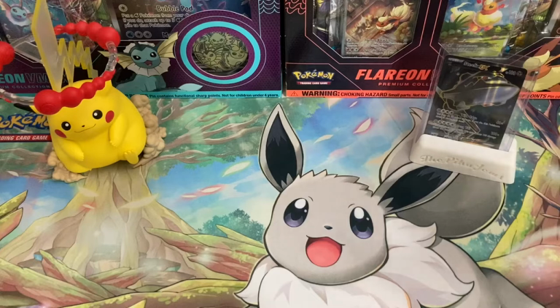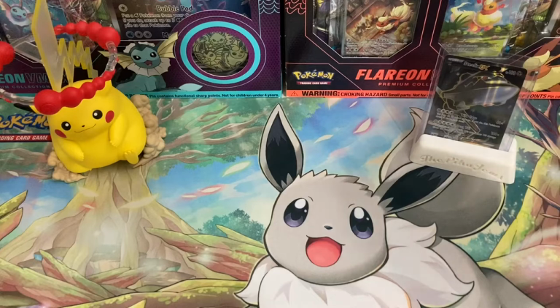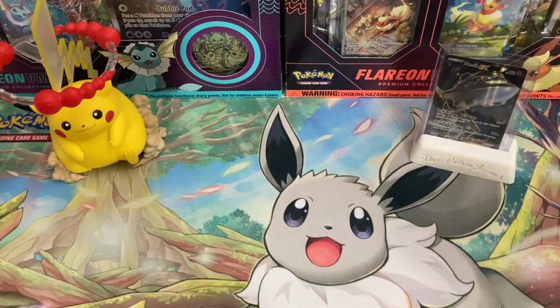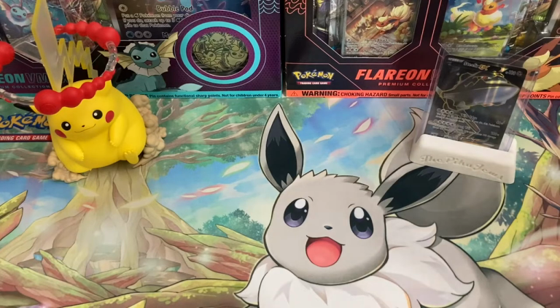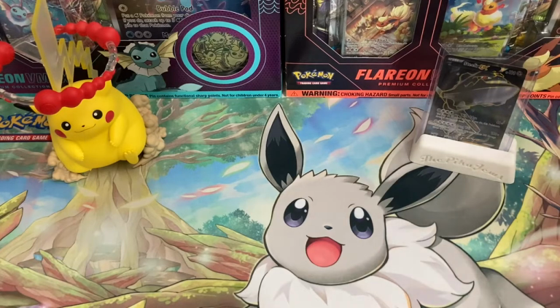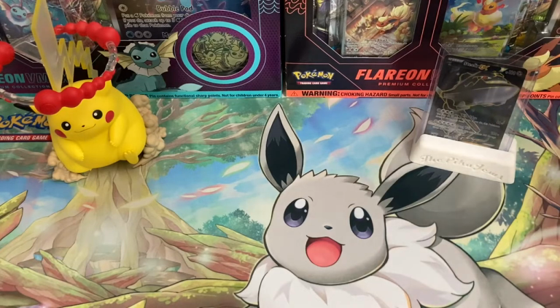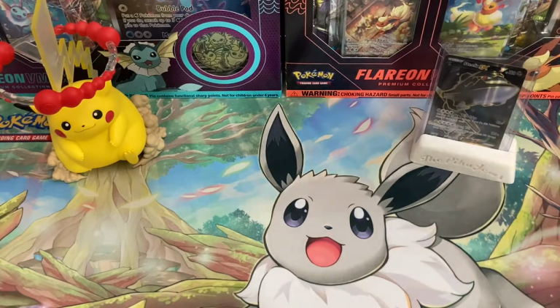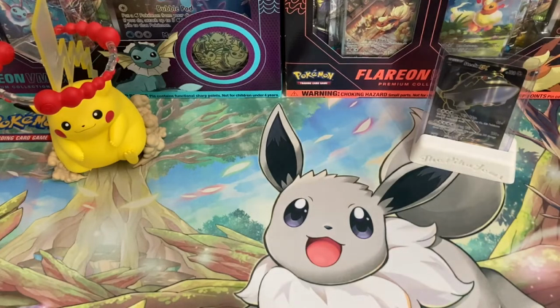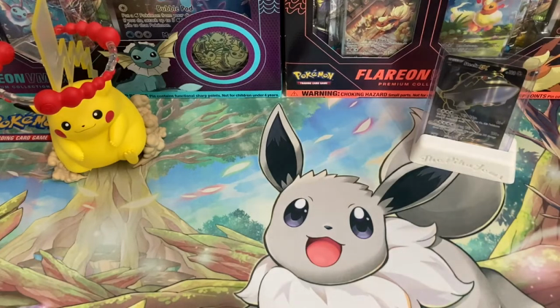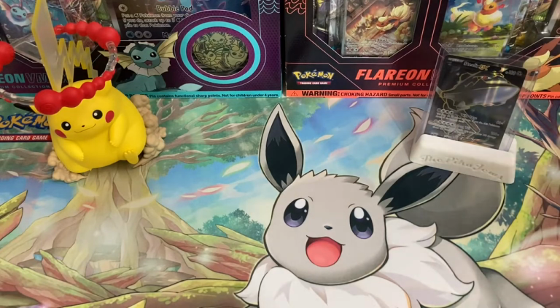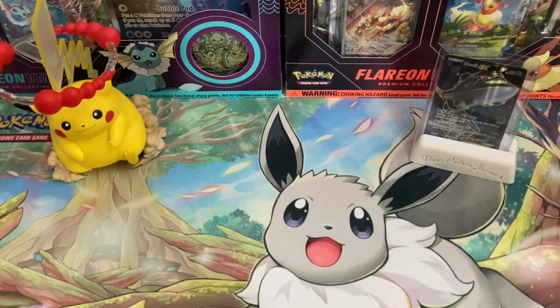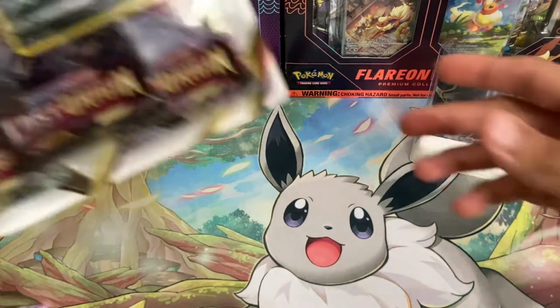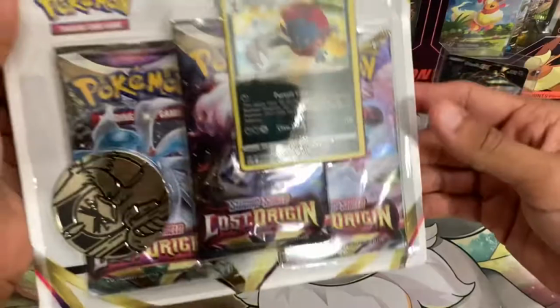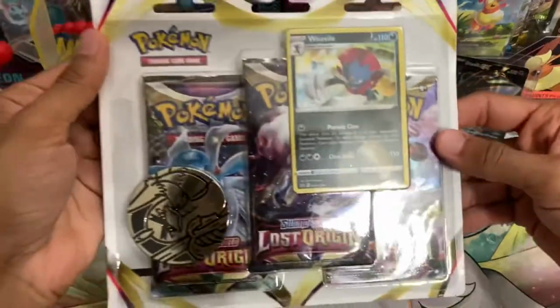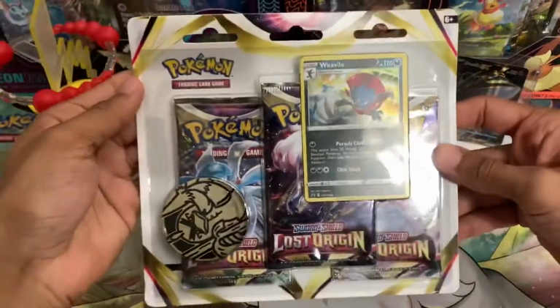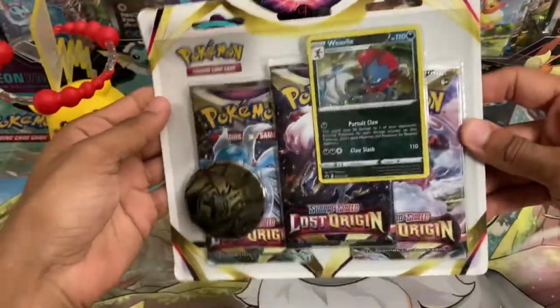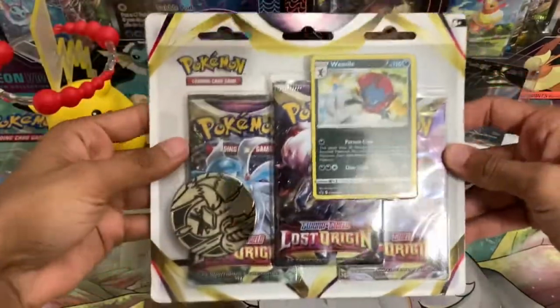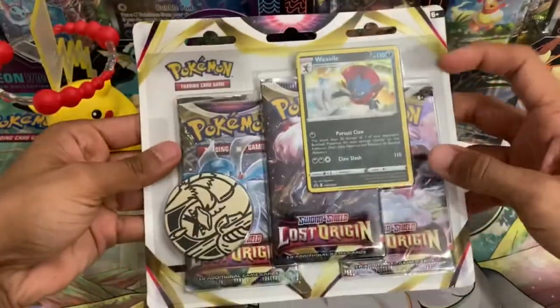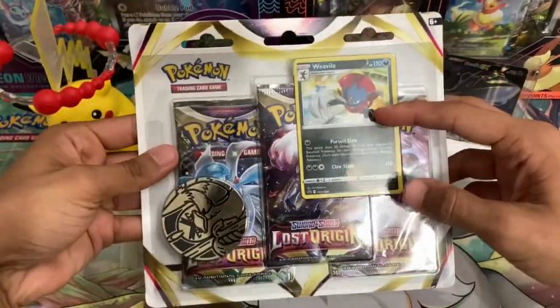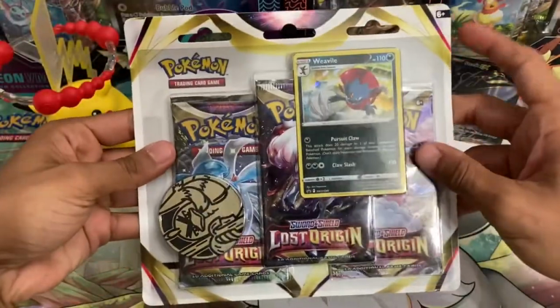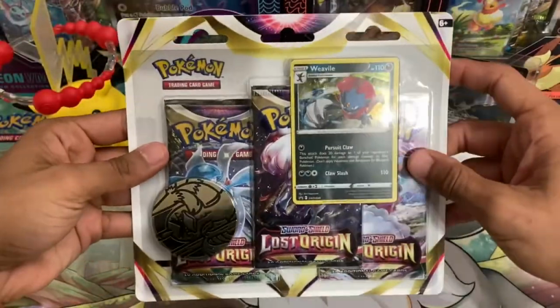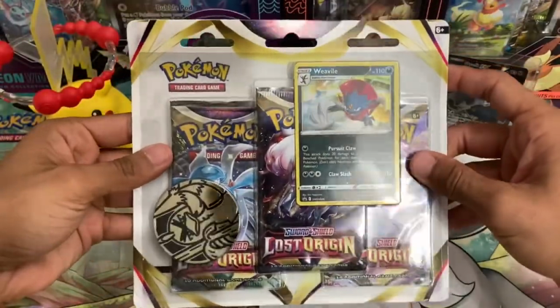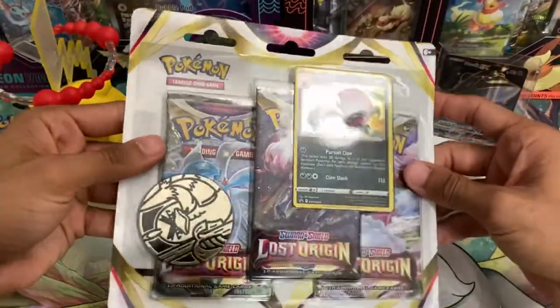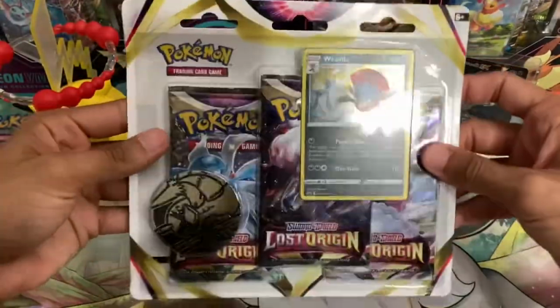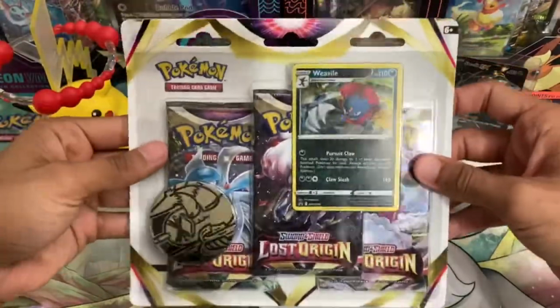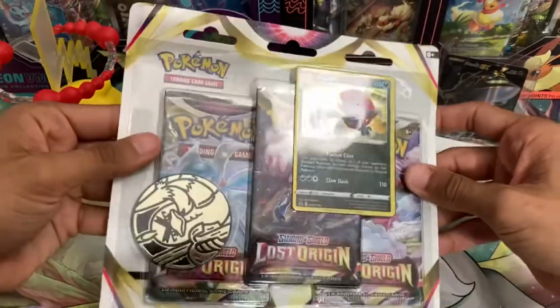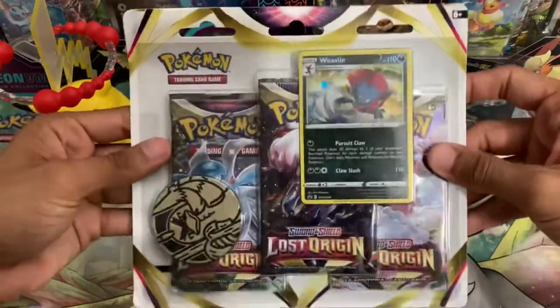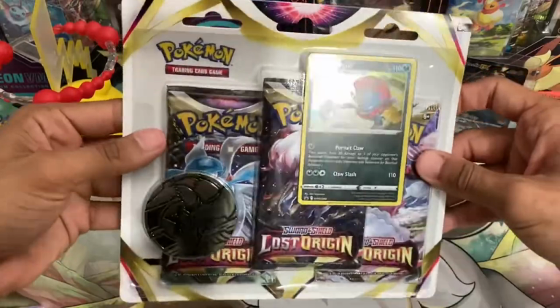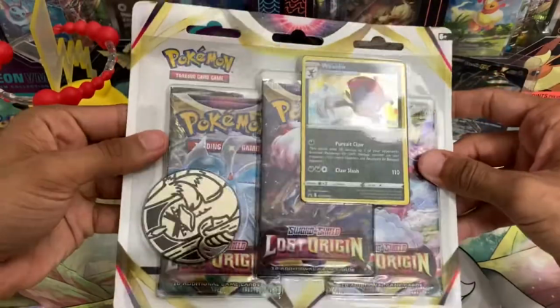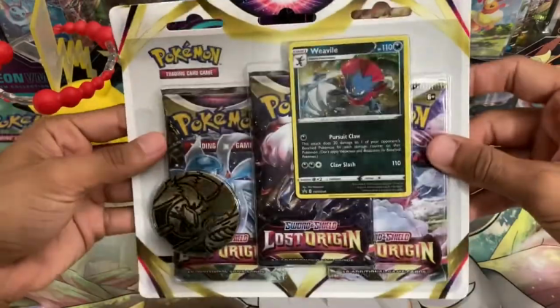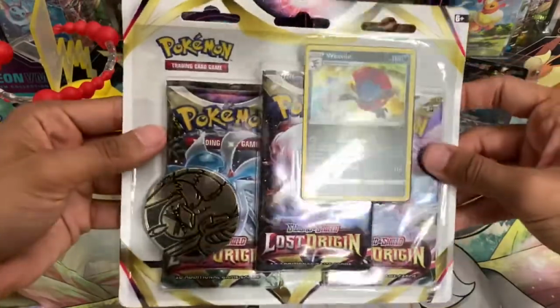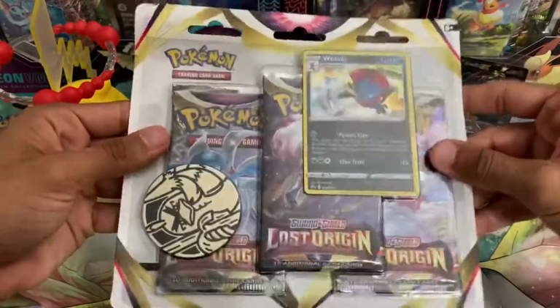What is up YouTube? Welcome back to another Pikachu's YouTube video. Today we're going to be opening a Lost Origin 3-pack blister. We opened the Regigigas one a couple weeks ago and now we'll be opening the counterpart, which is the Weavile Promo Holo.